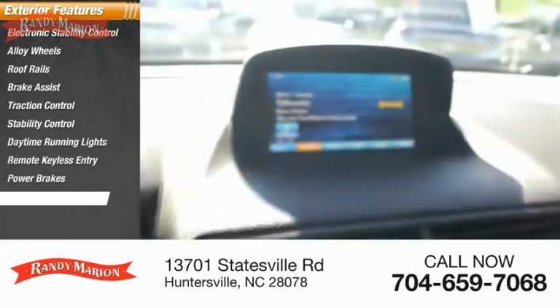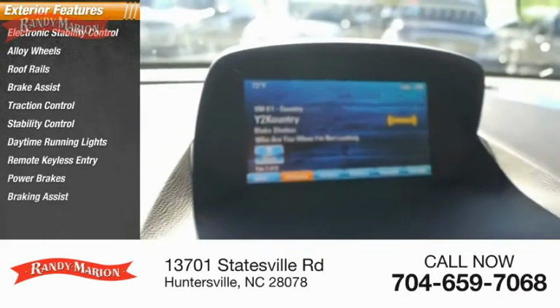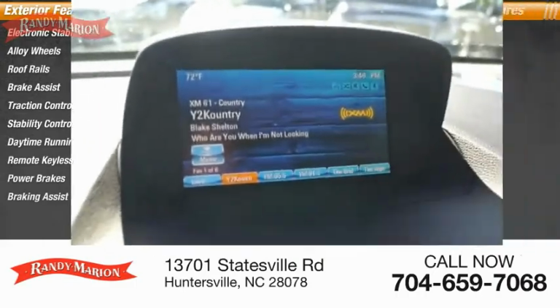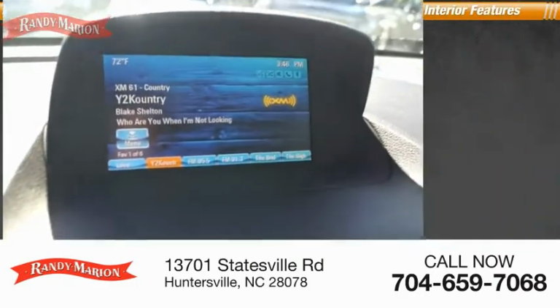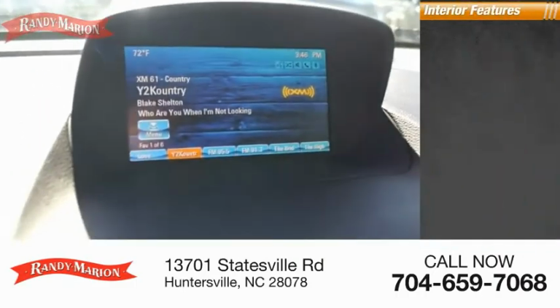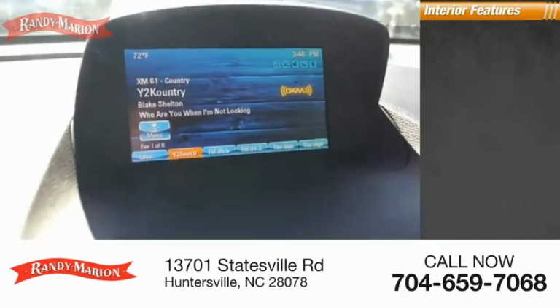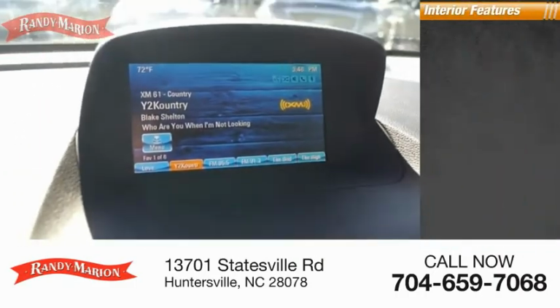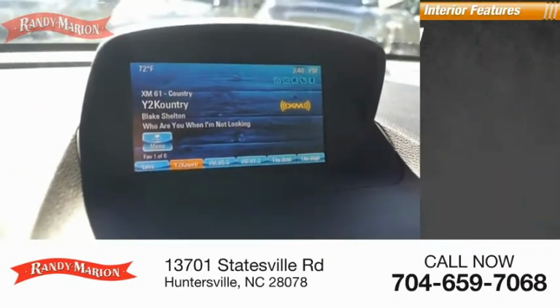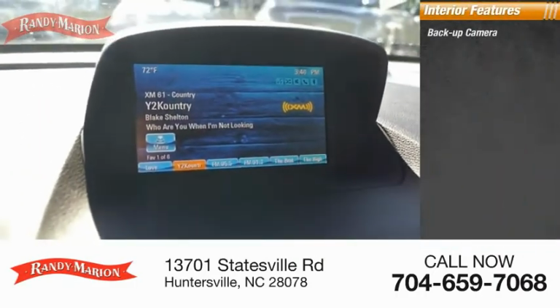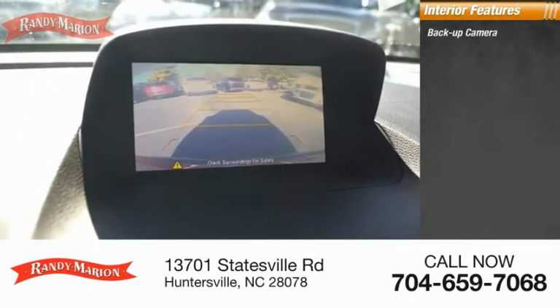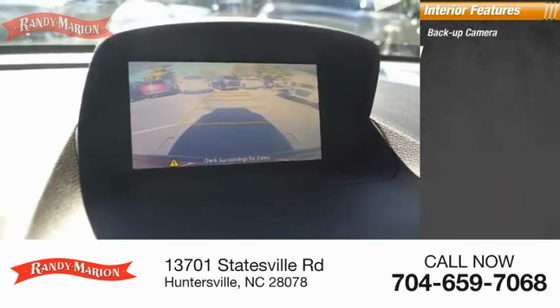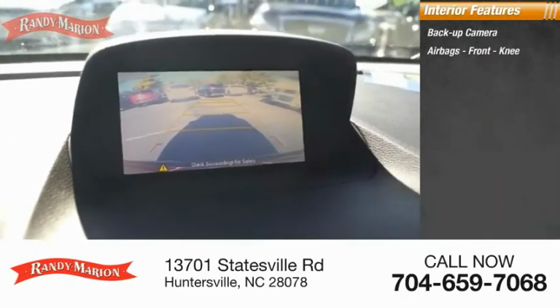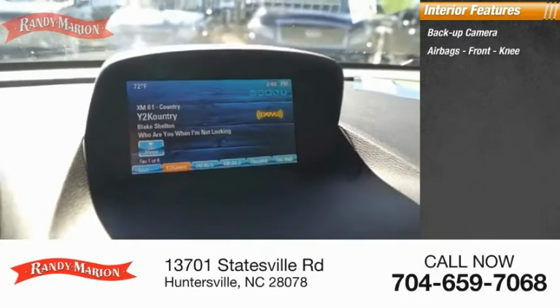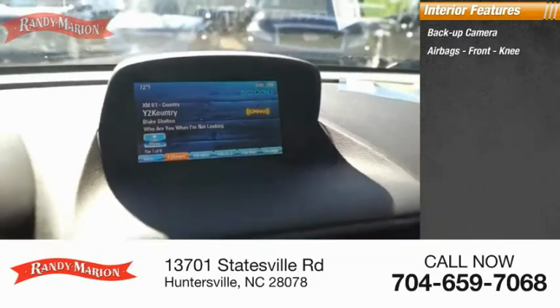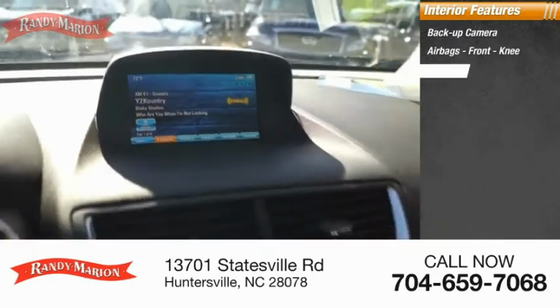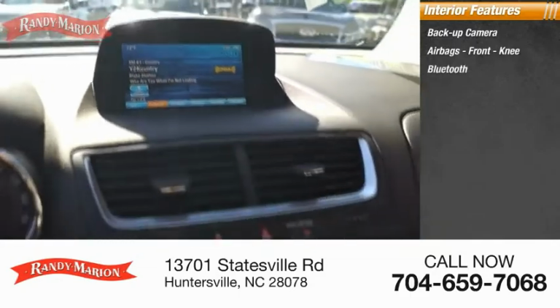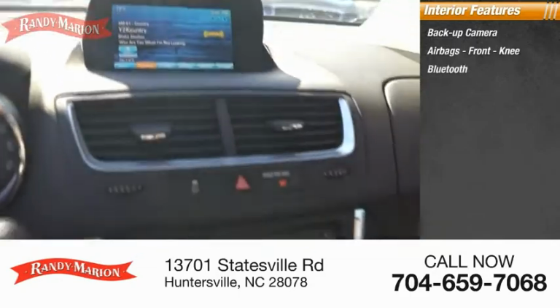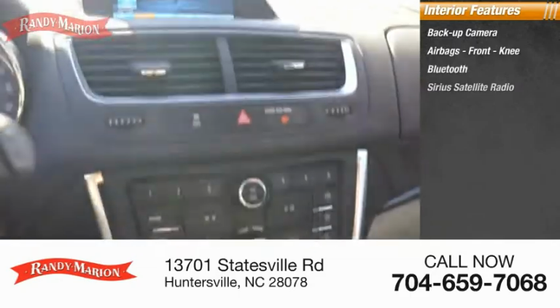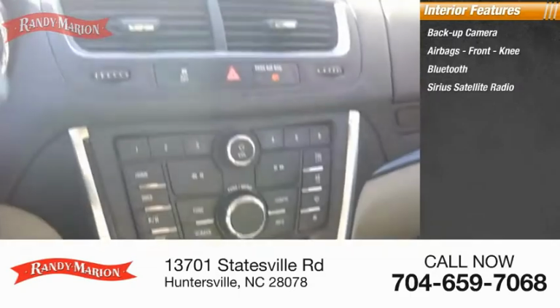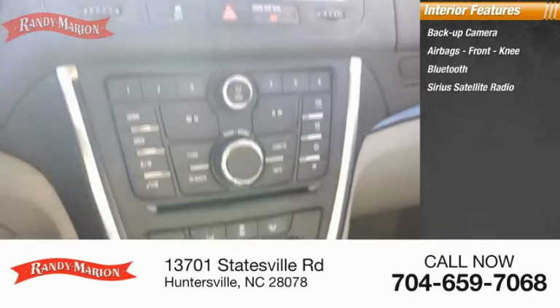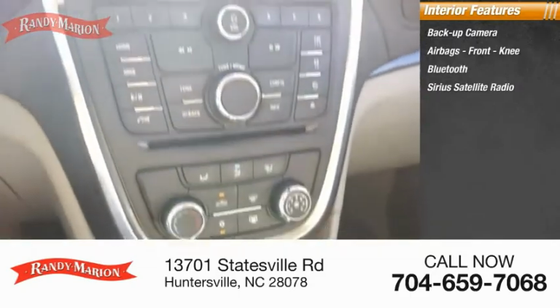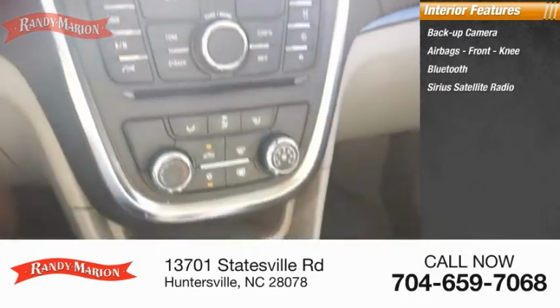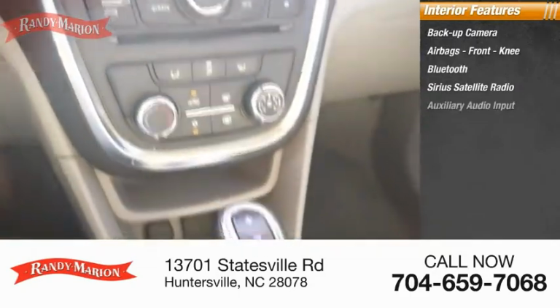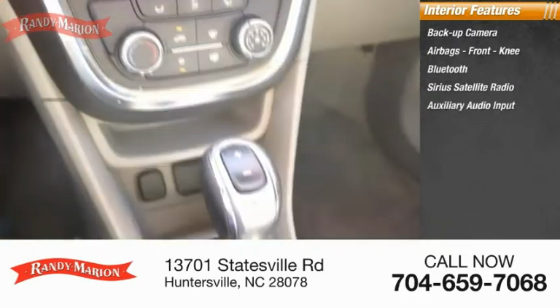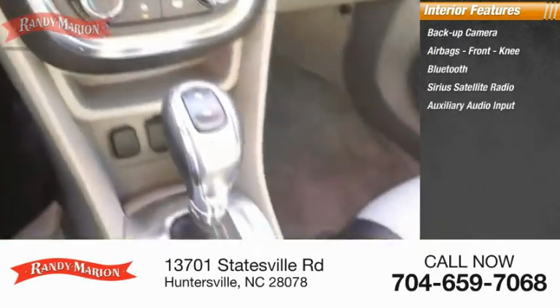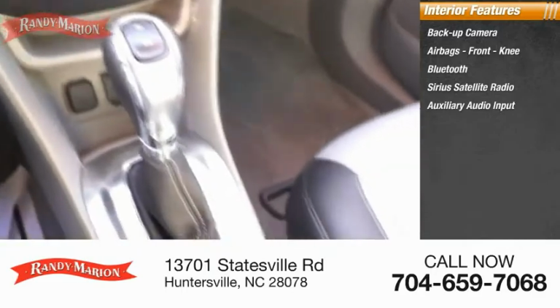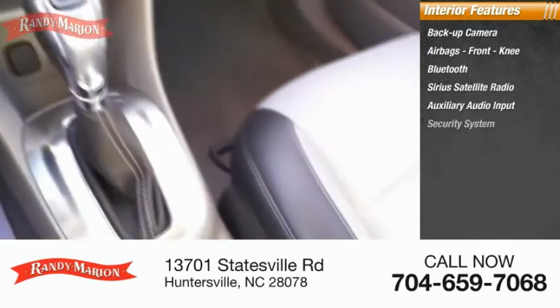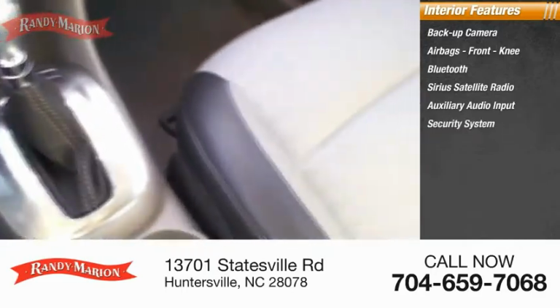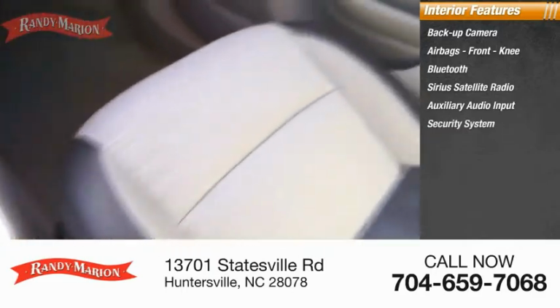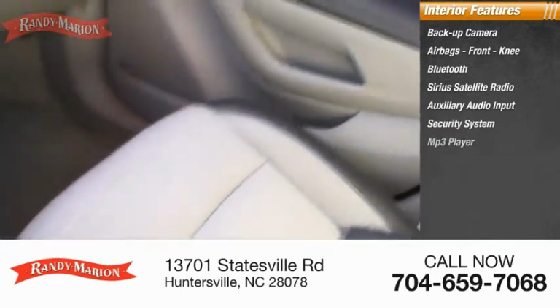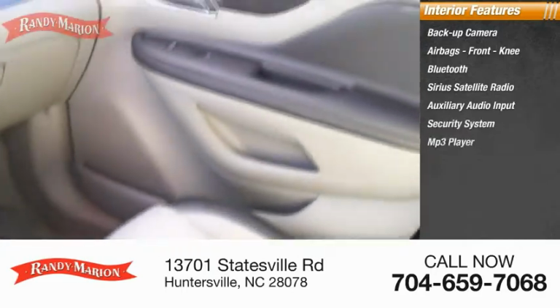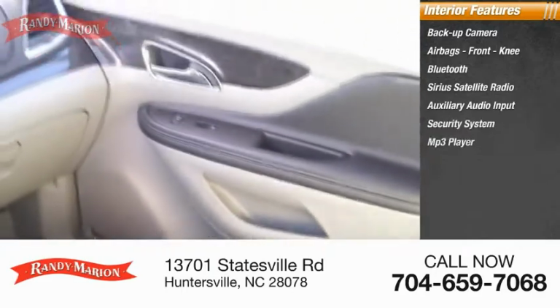Inside you'll find a backup camera, airbags, front knee airbag, Bluetooth, Sirius satellite radio, auxiliary audio input, security system, MP3 player, and low tire pressure warning.